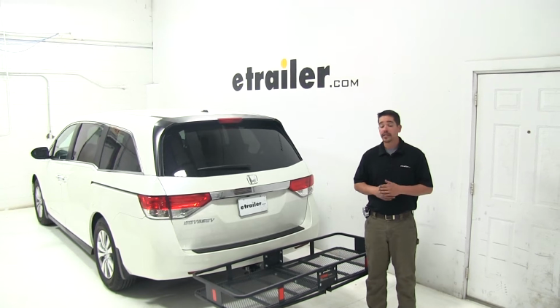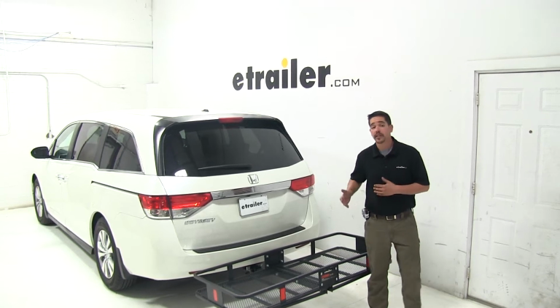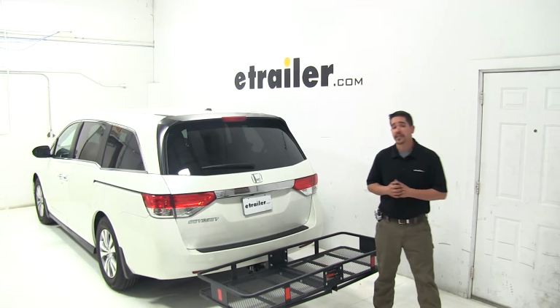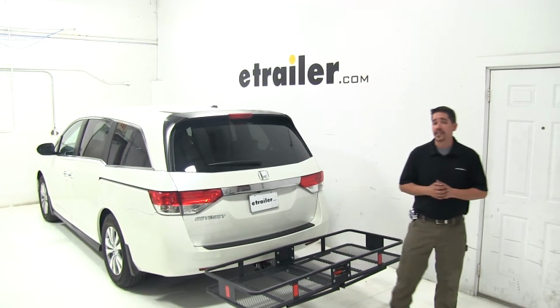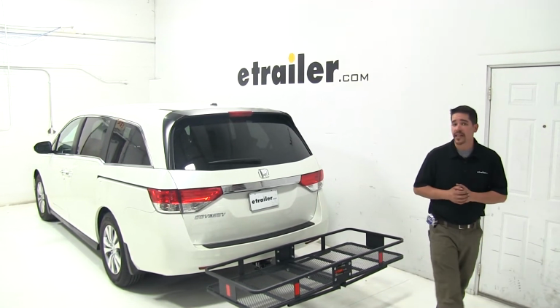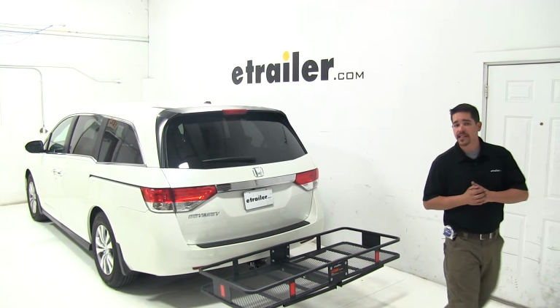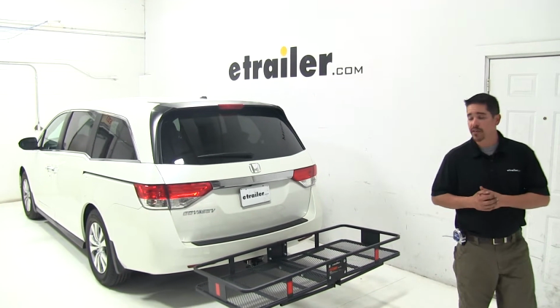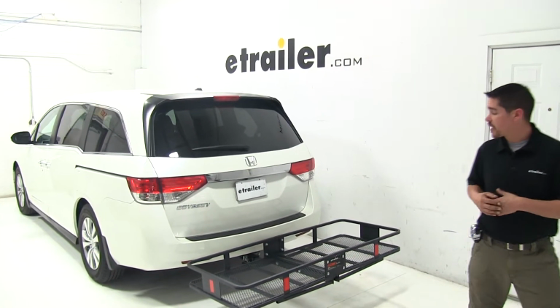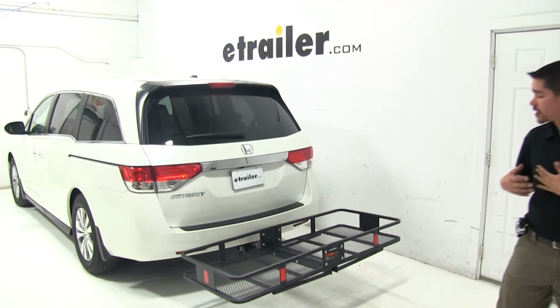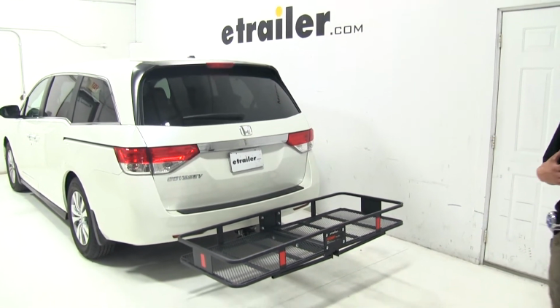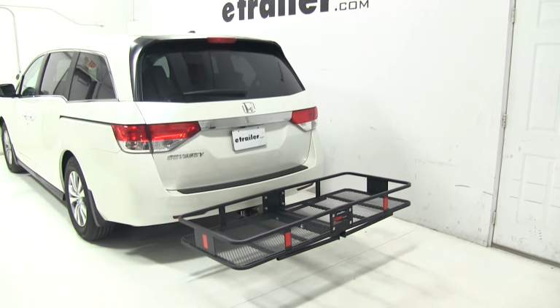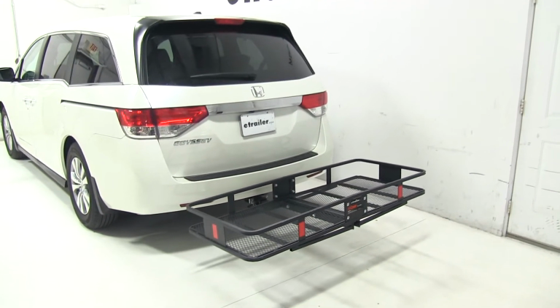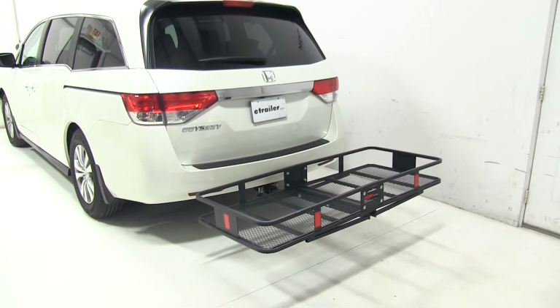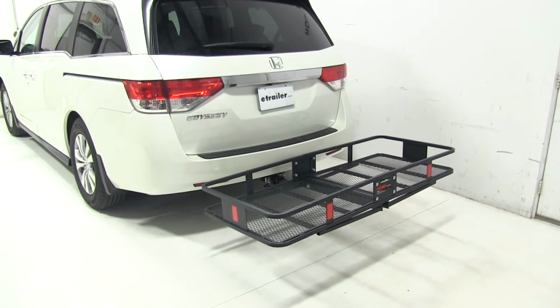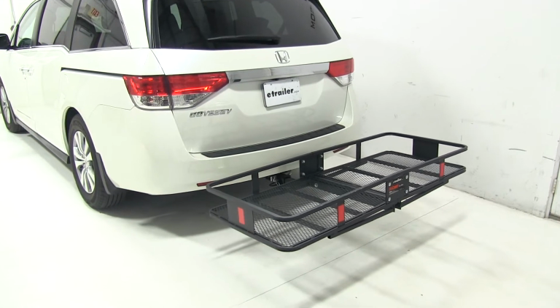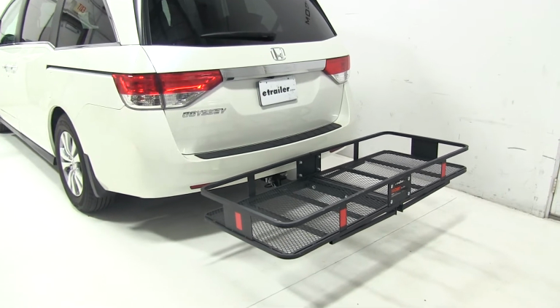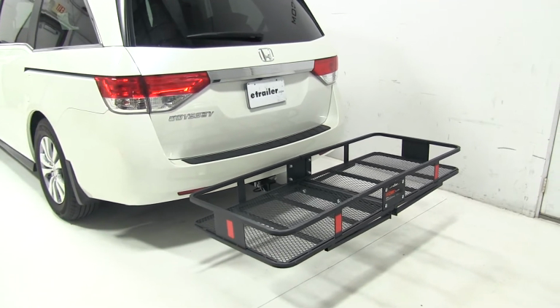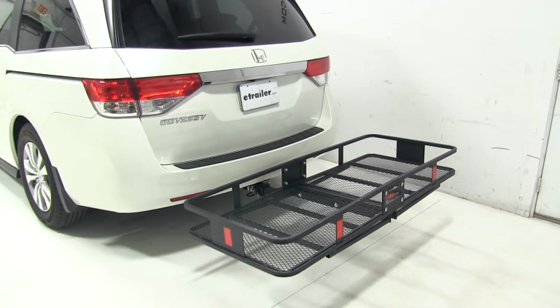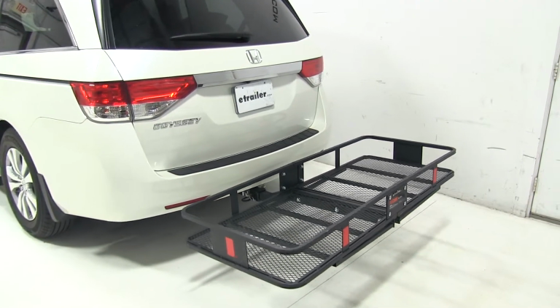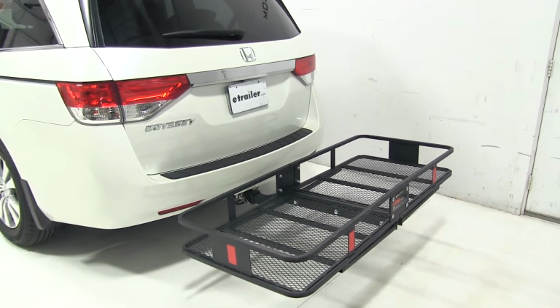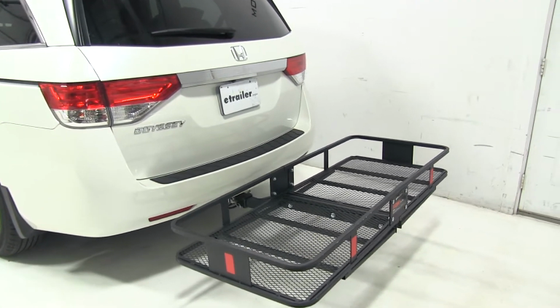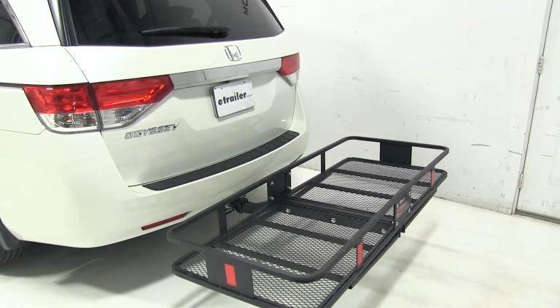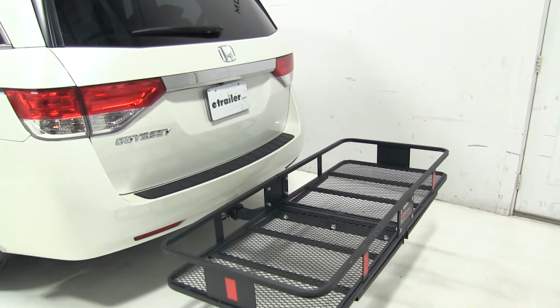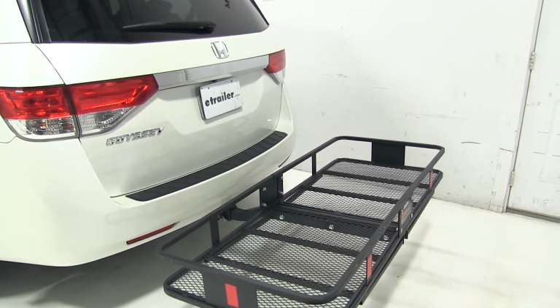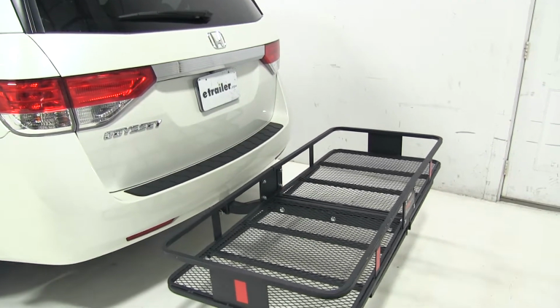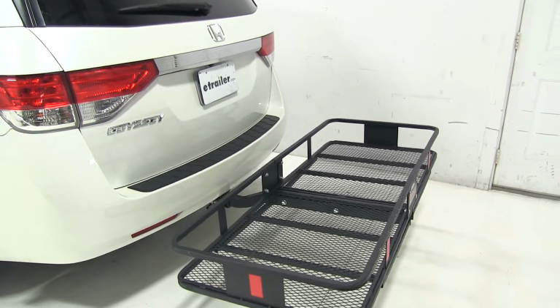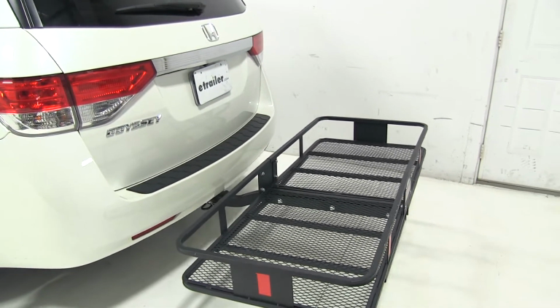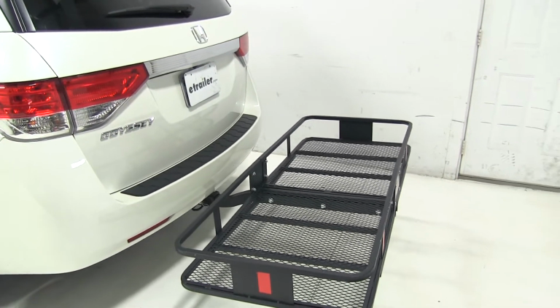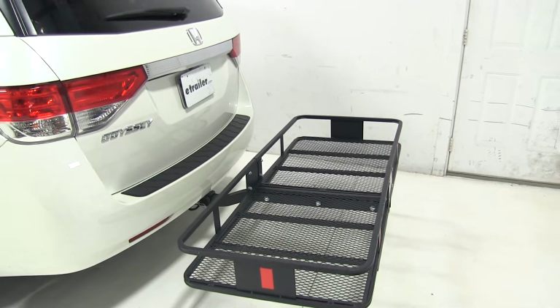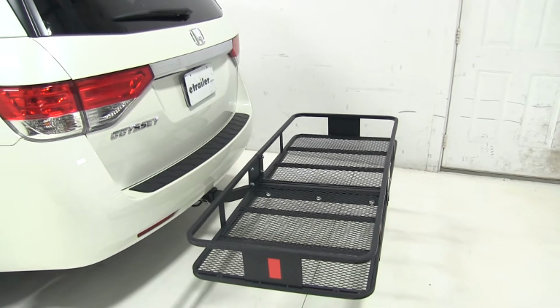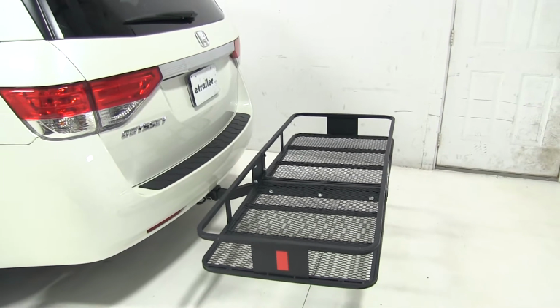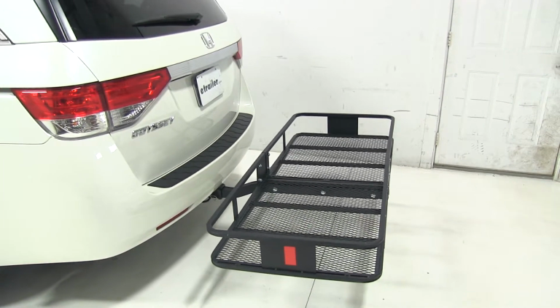Today on our 2016 Honda Odyssey we're going to be taking a look at the Curt 24x60 cargo carrier with a 500 pound weight capacity, and that's going to be part number C18152.